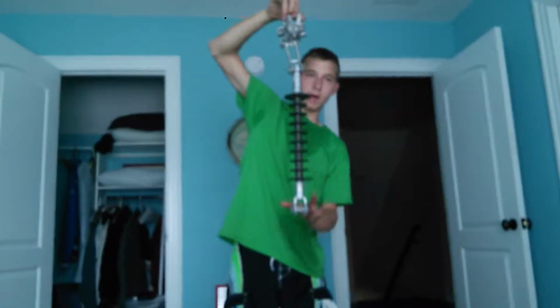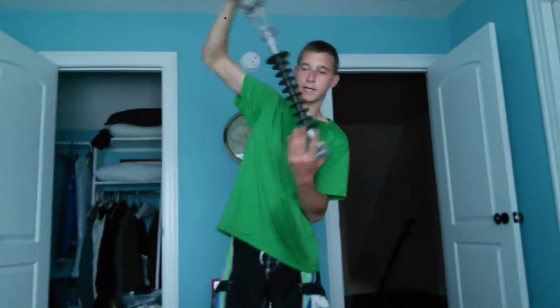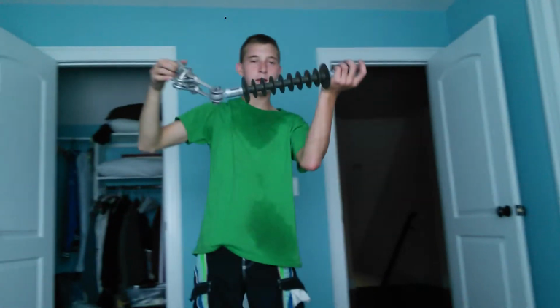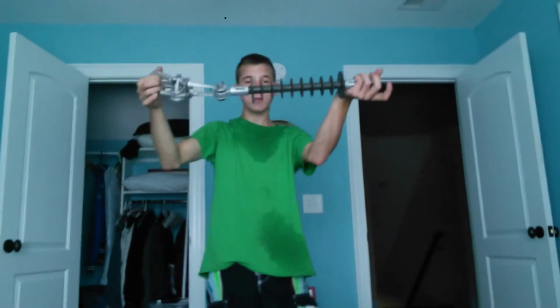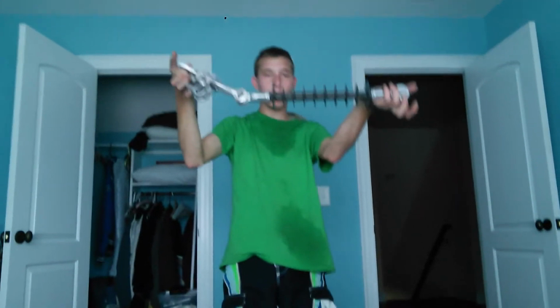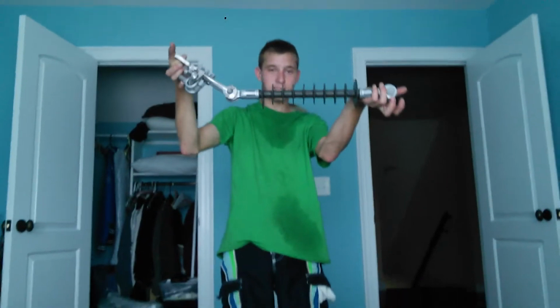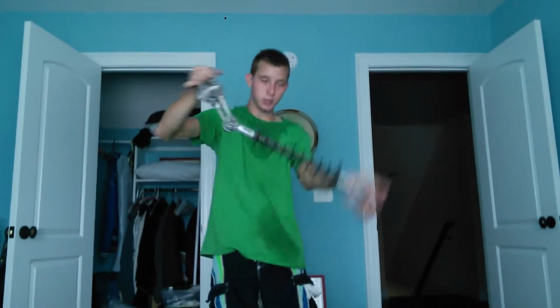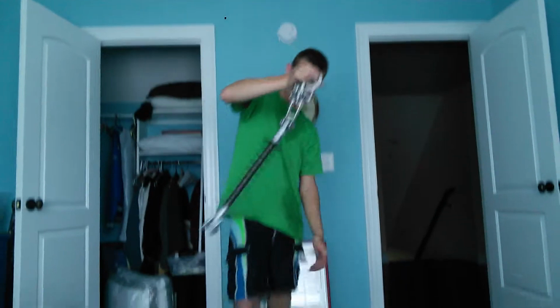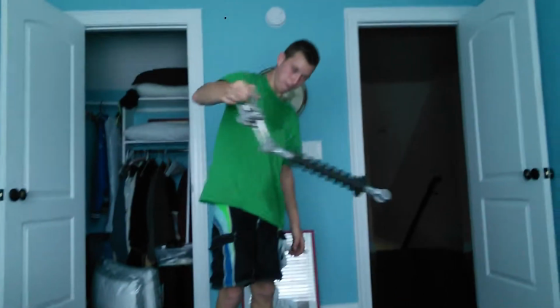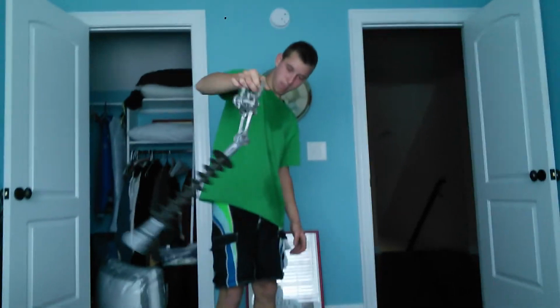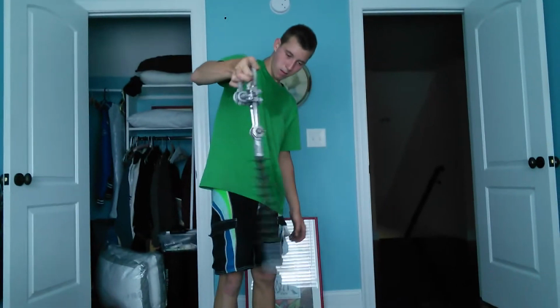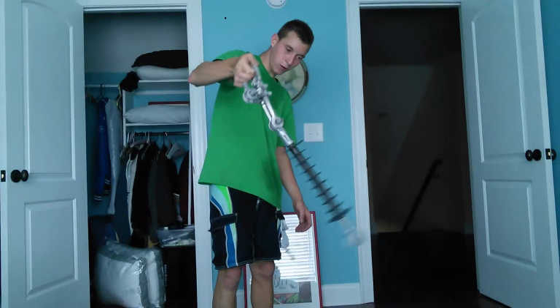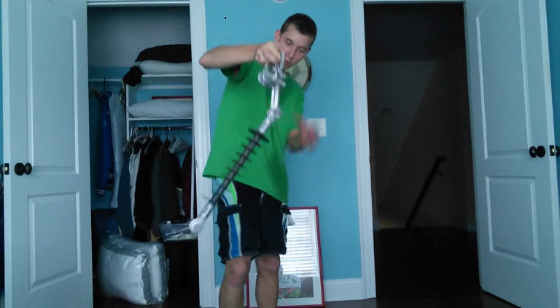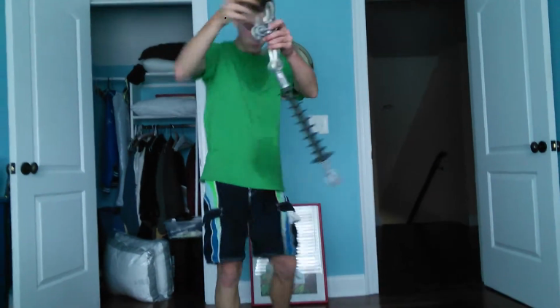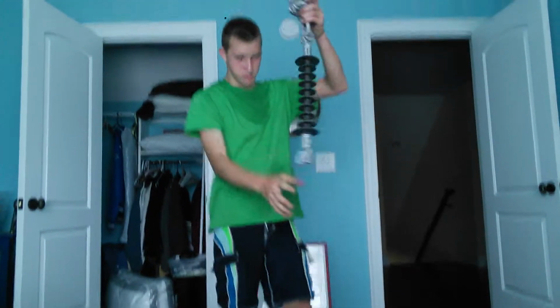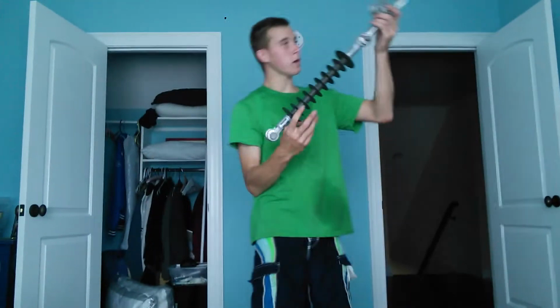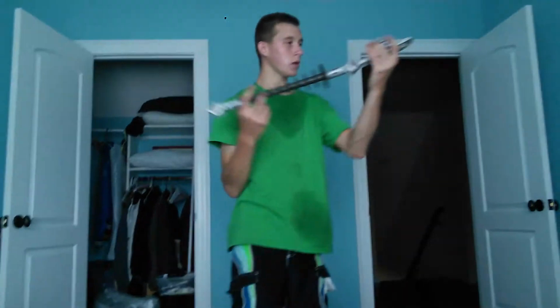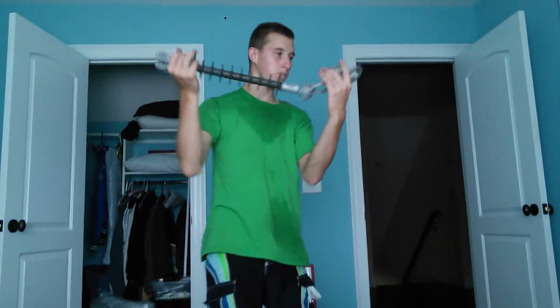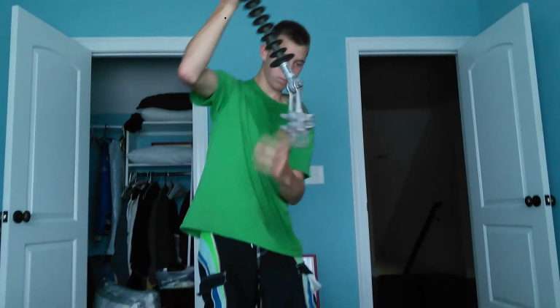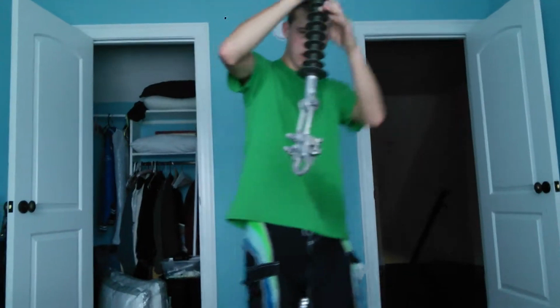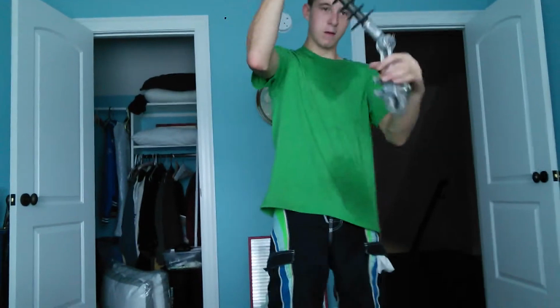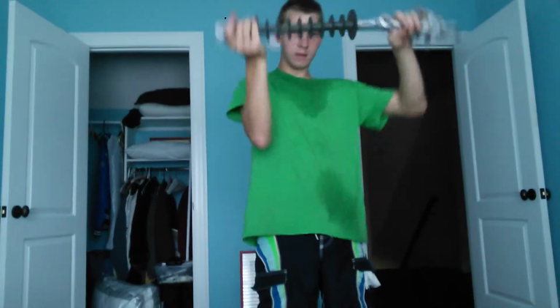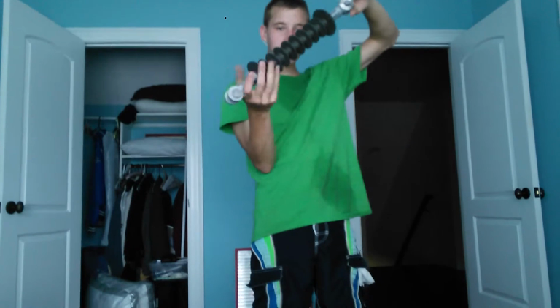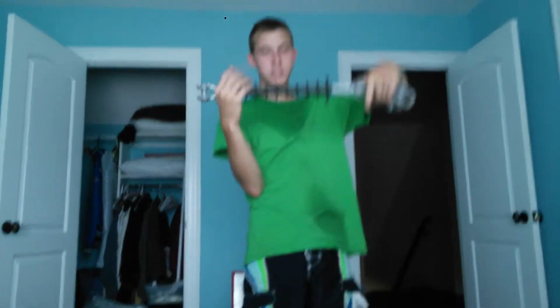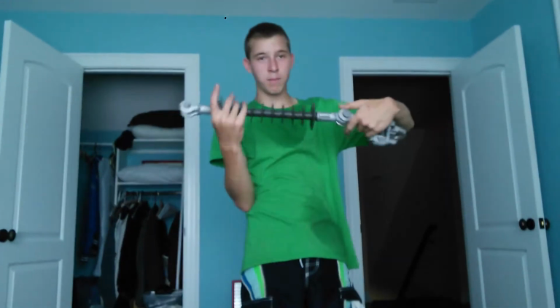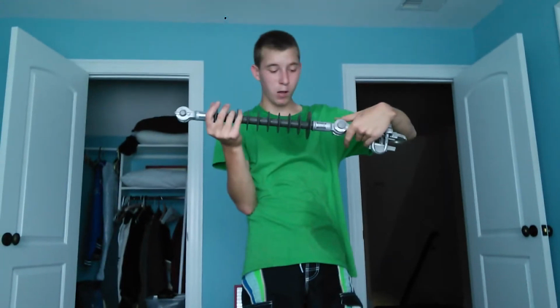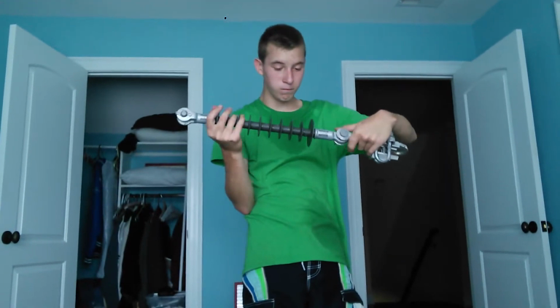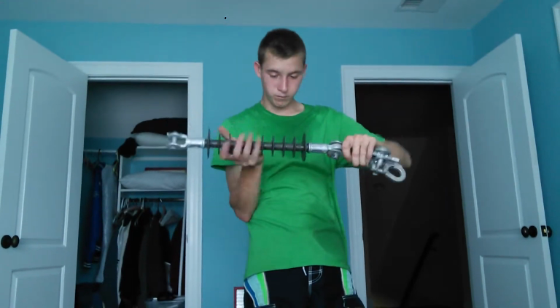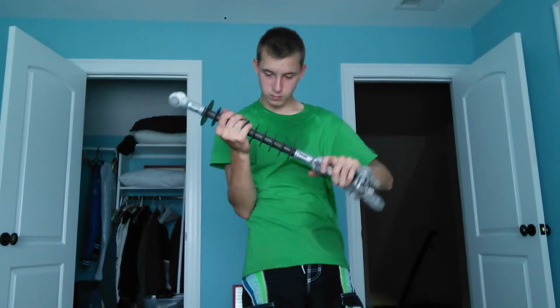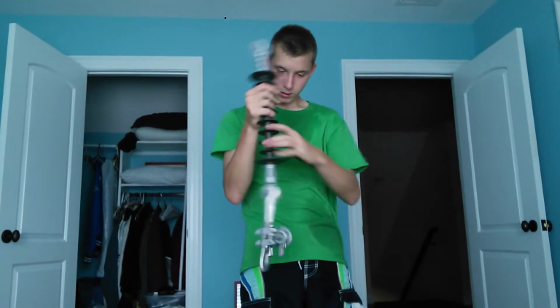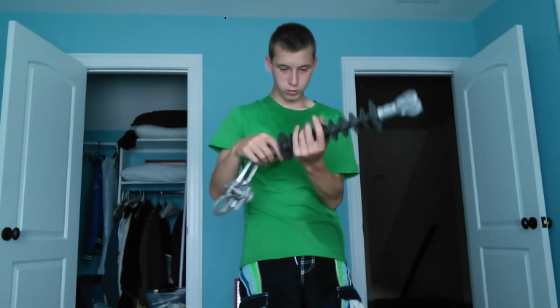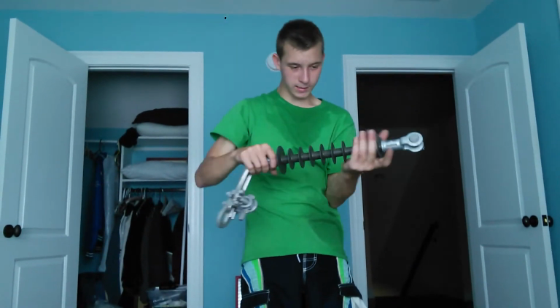Alright guys, so here we are. This here is a power line insulator — a high voltage one. A lot of them you'll see up on the pole, just like this.